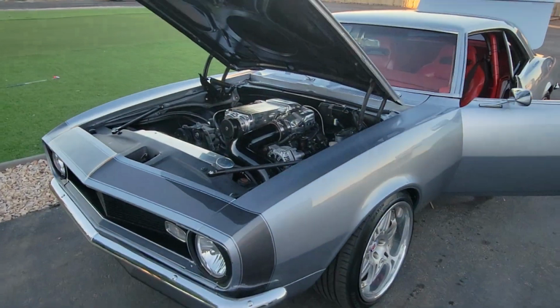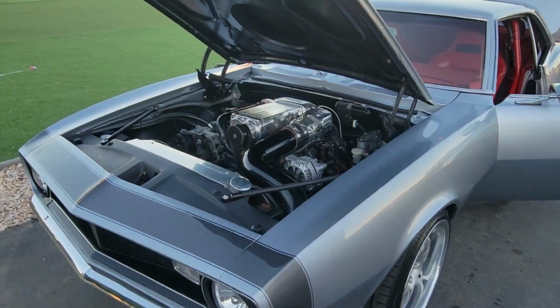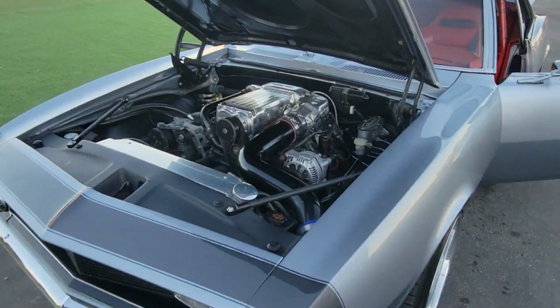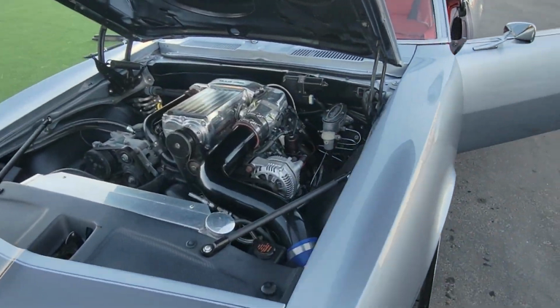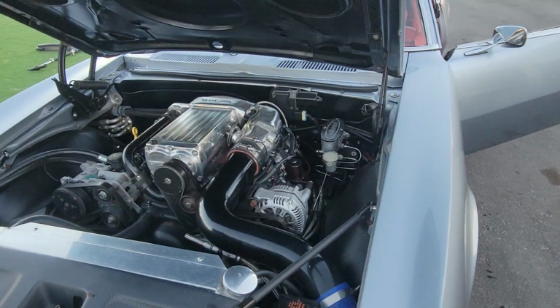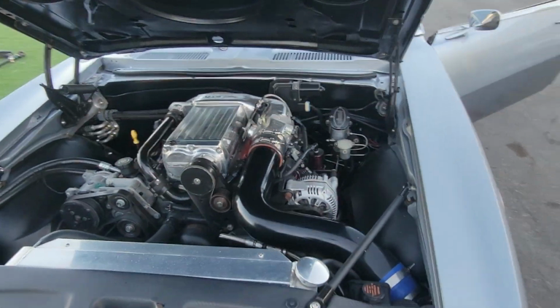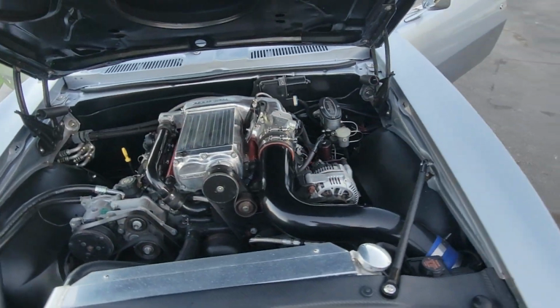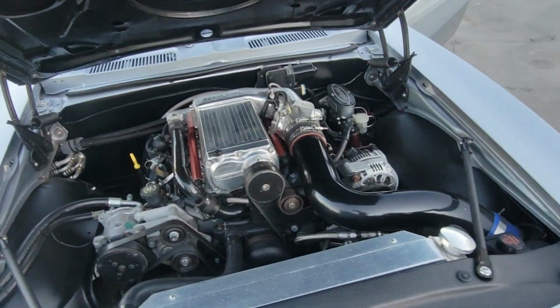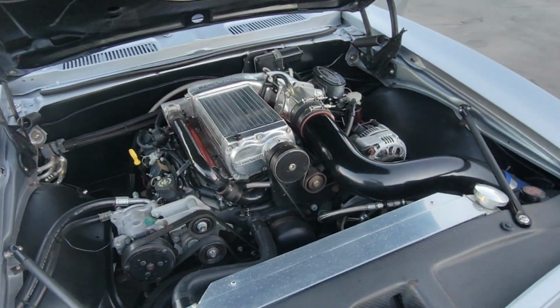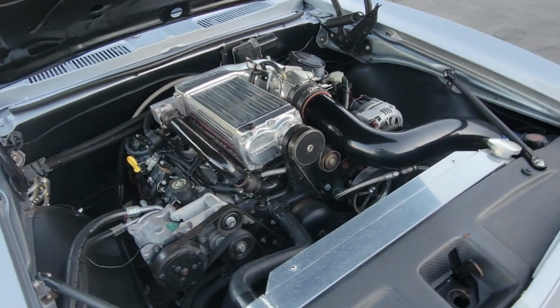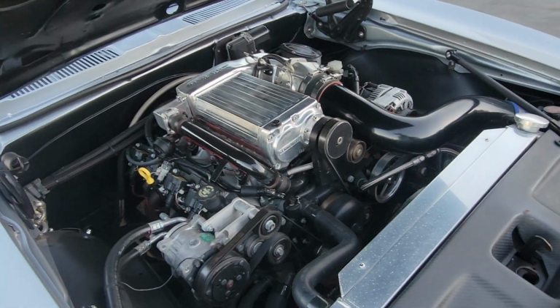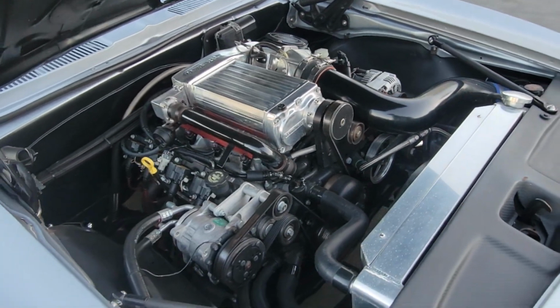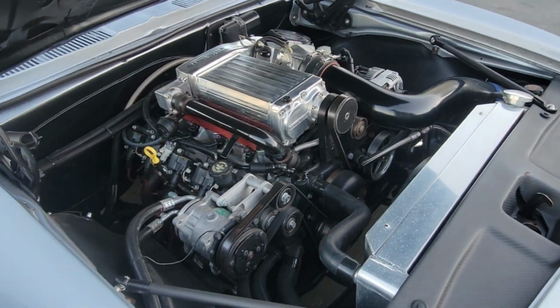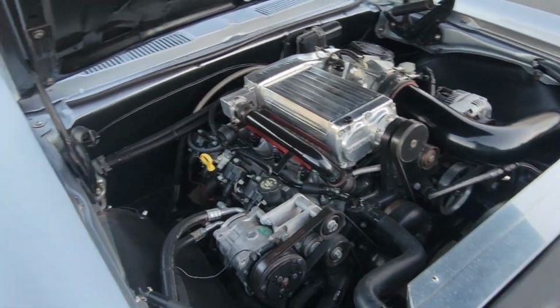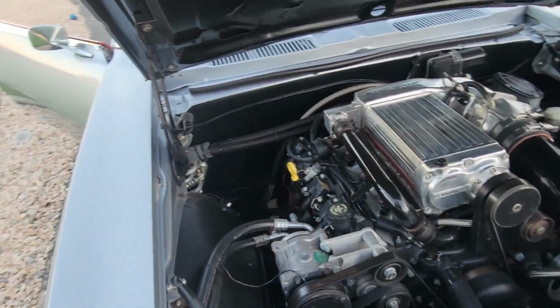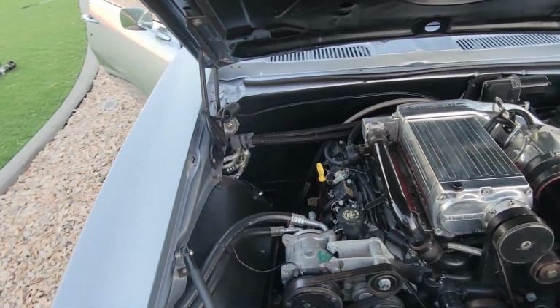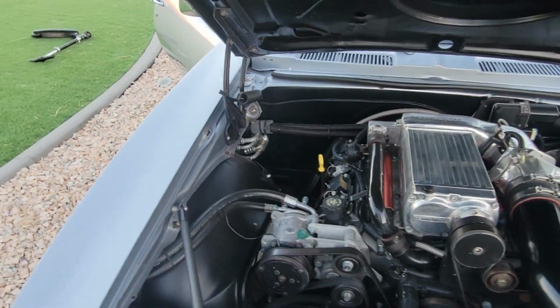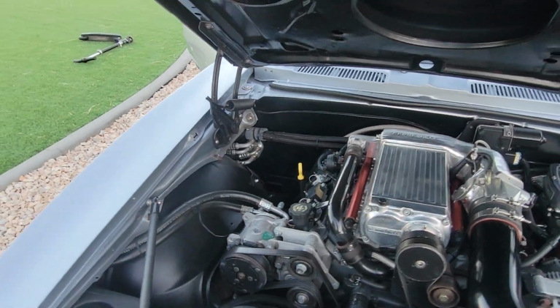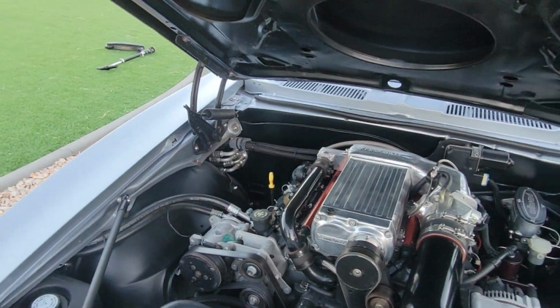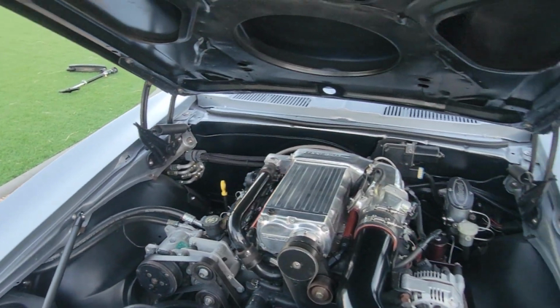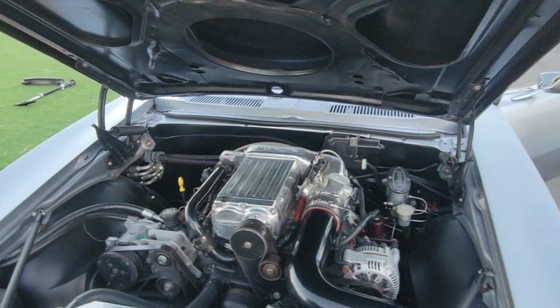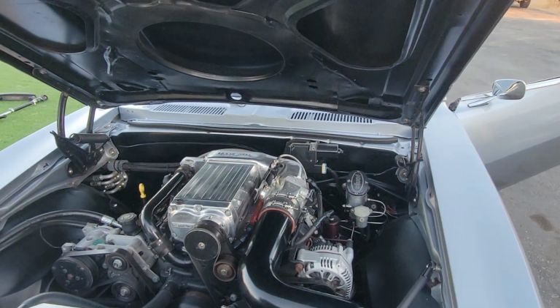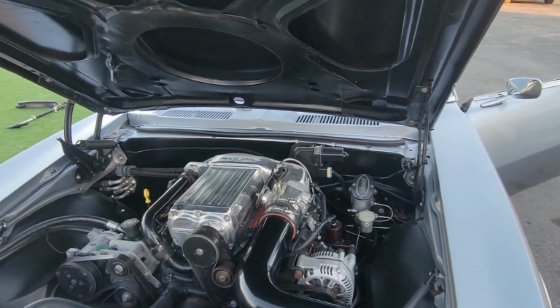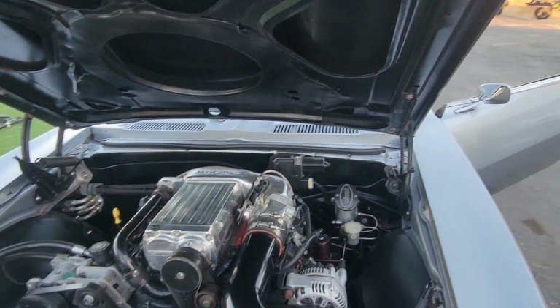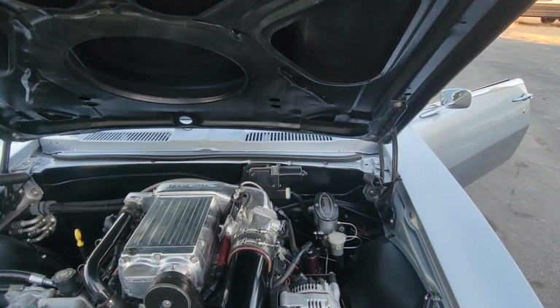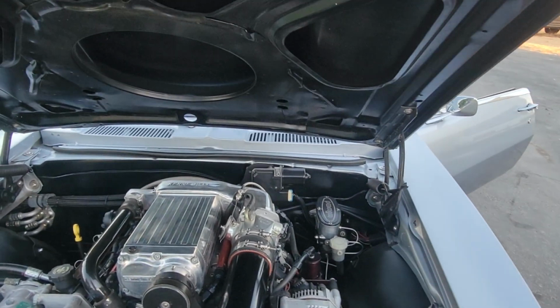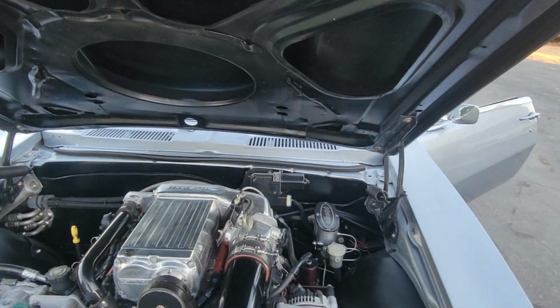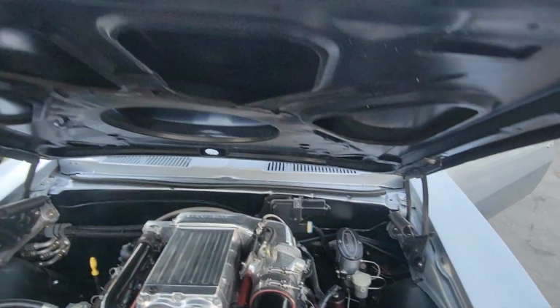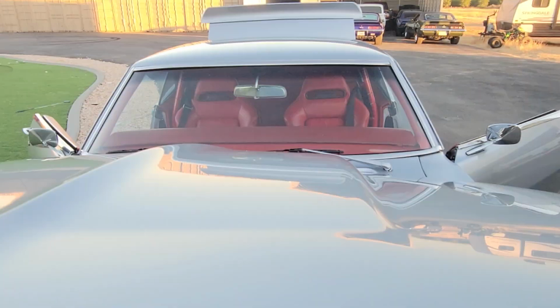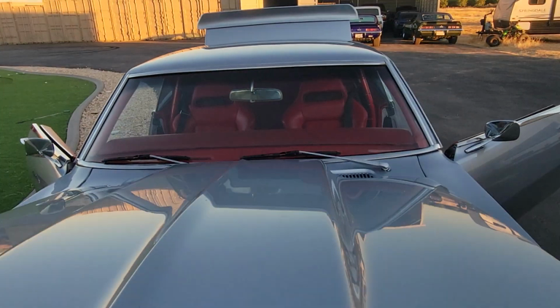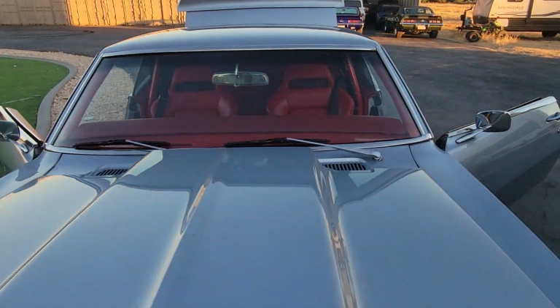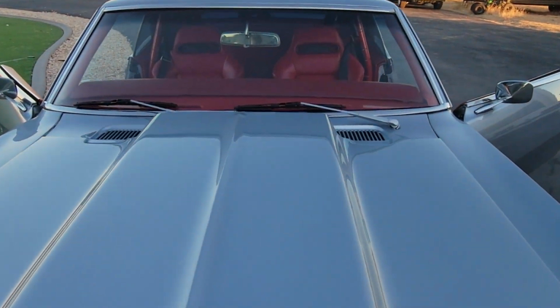Kindig-It Supercharged LS1, mild cam, vintage AC, tubular A-arms, coil overs all the way around.